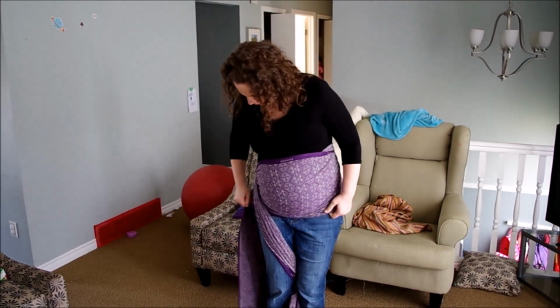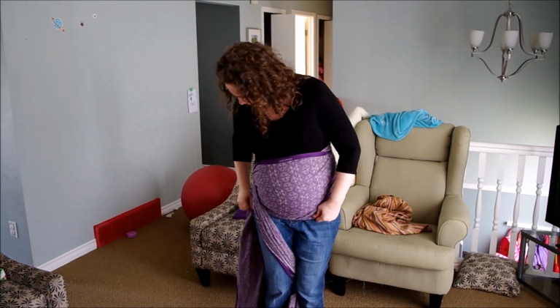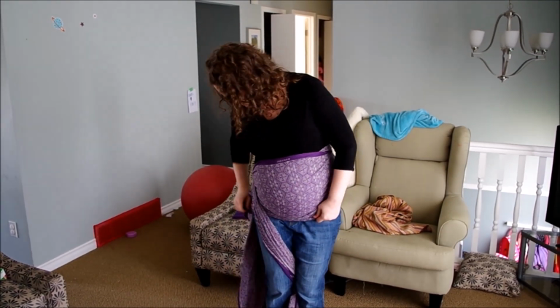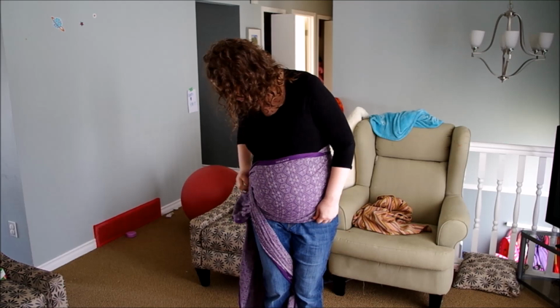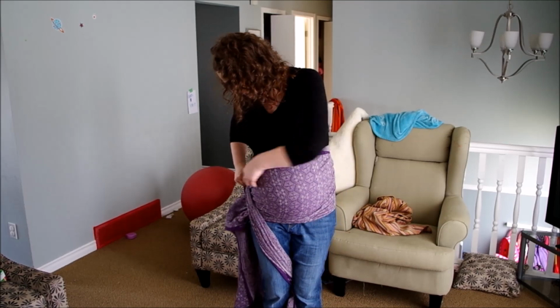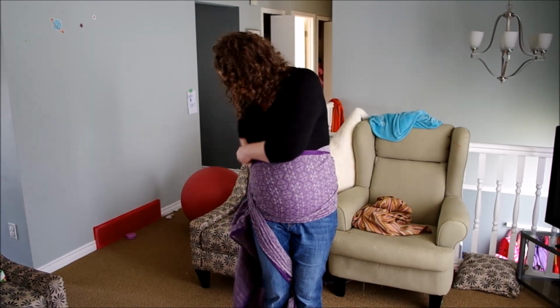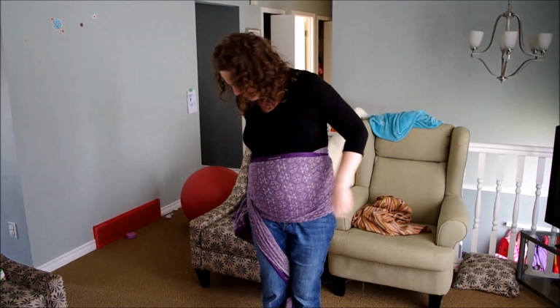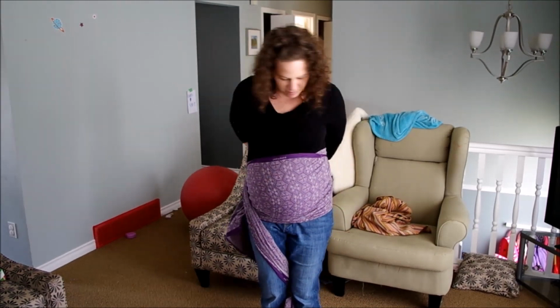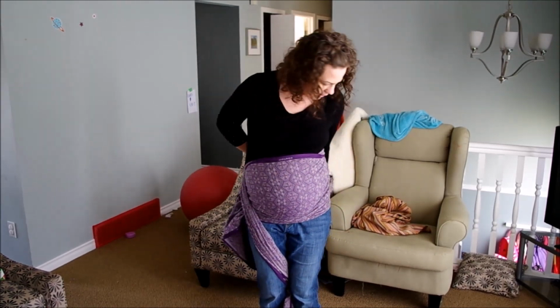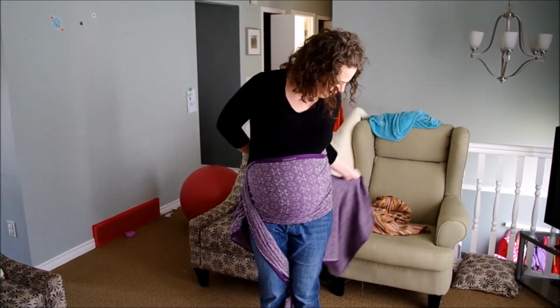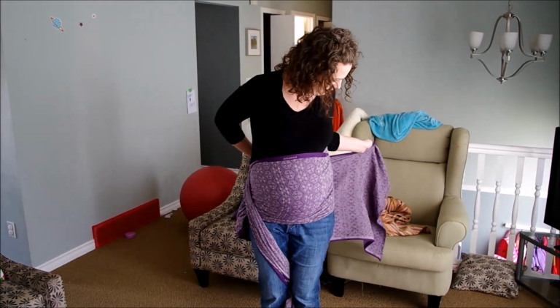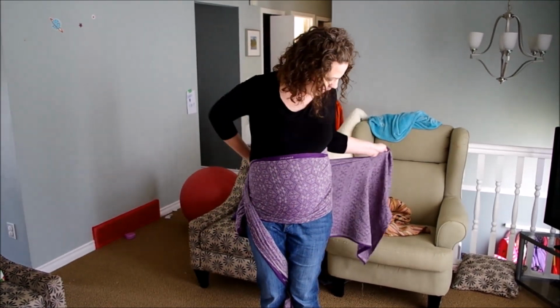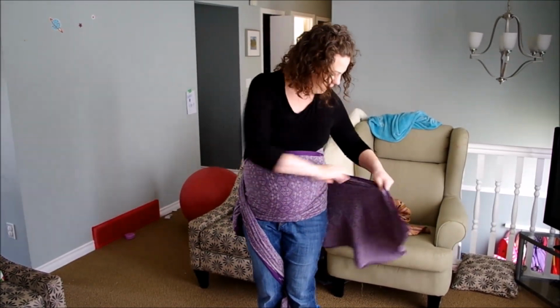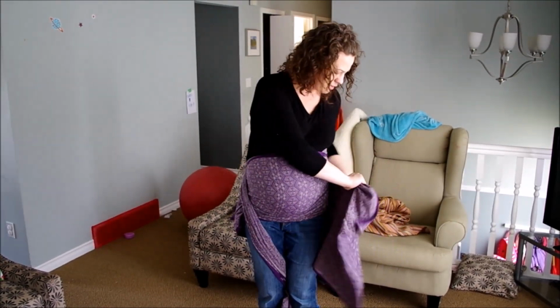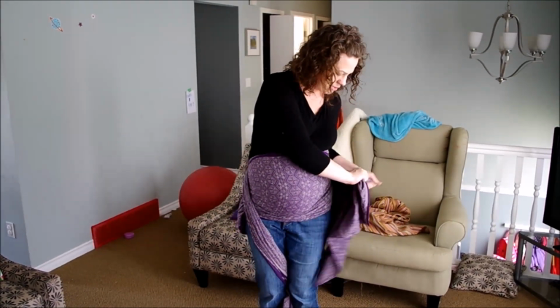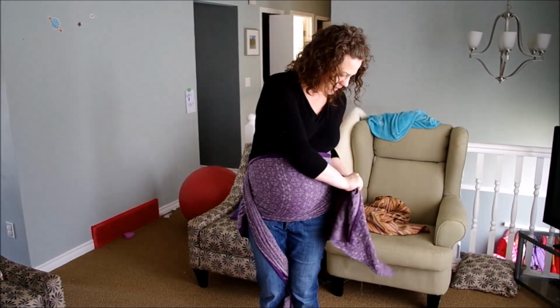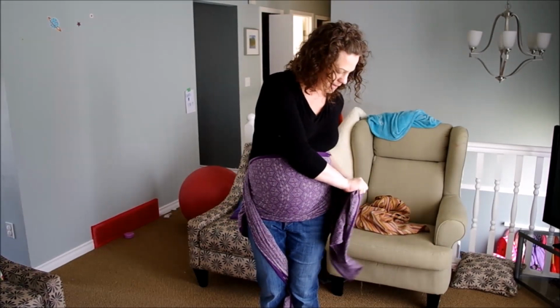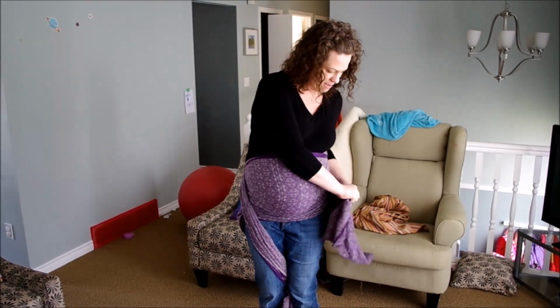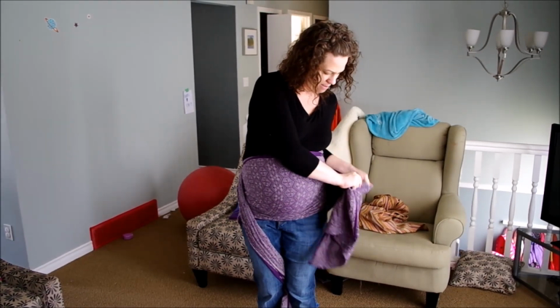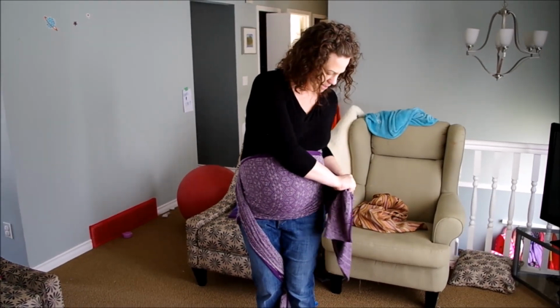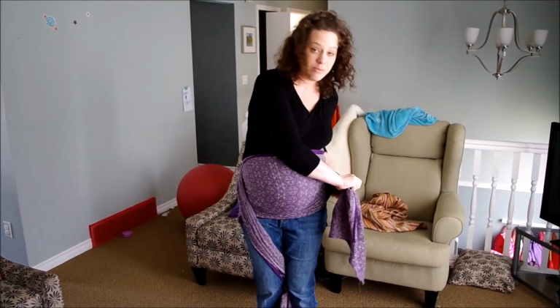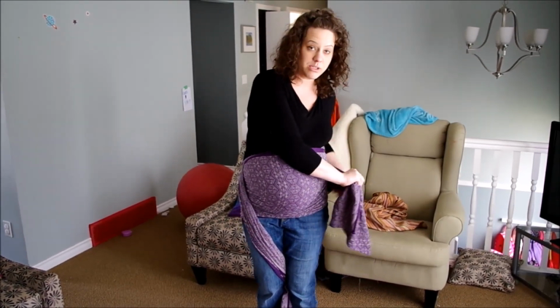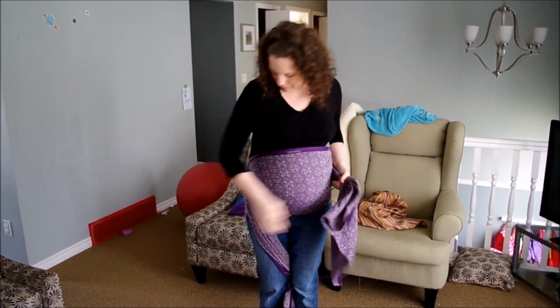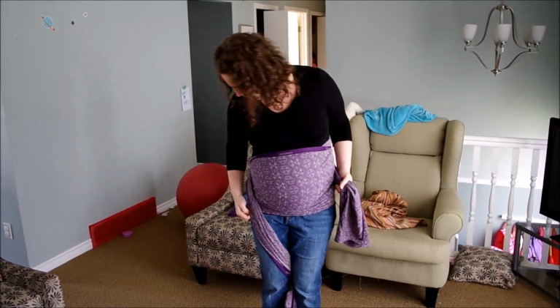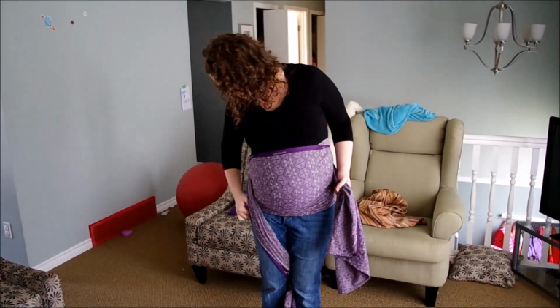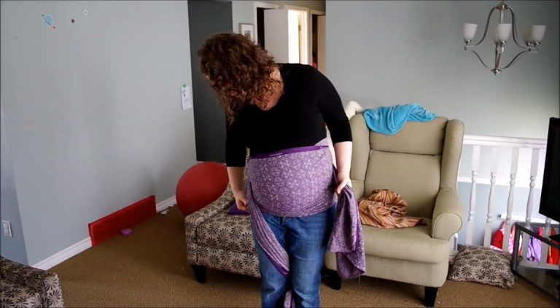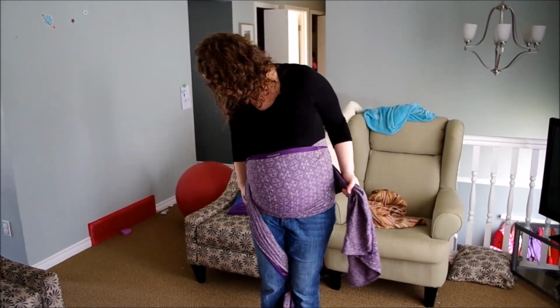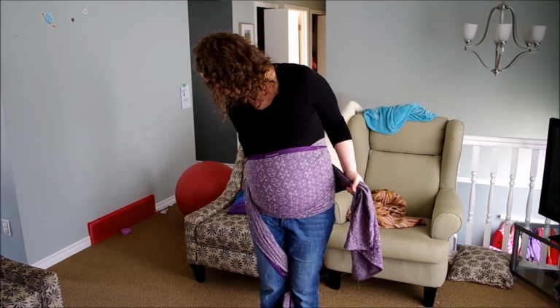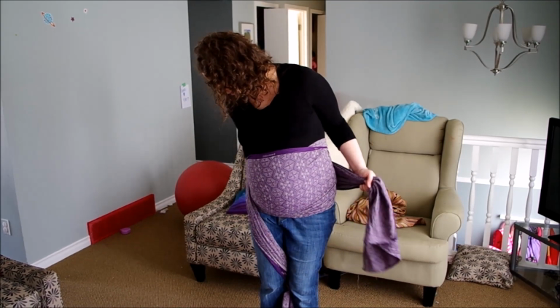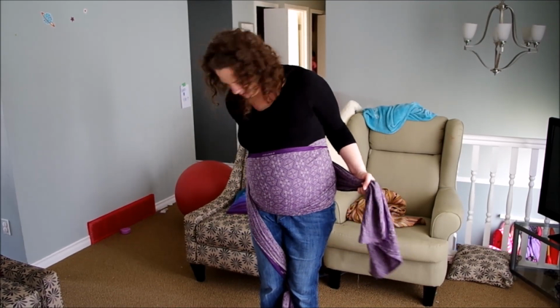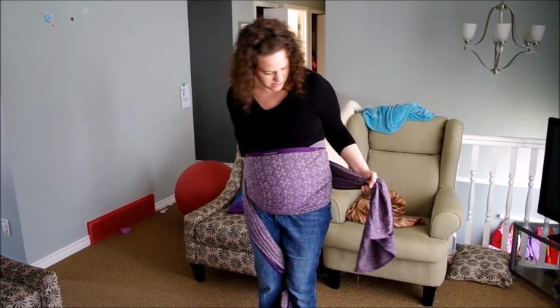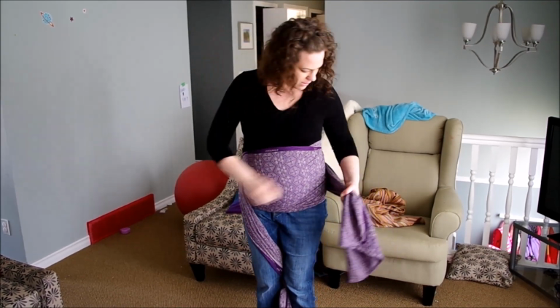Get that nice and snug up, take it around the back and then strand by strand tighten again to make hip support. Make sure it doesn't get caught on your hip as you go around.